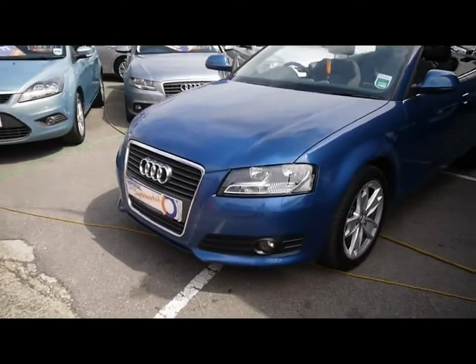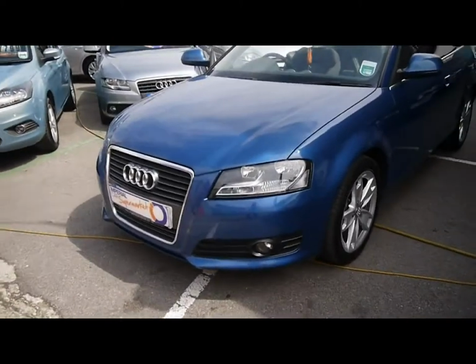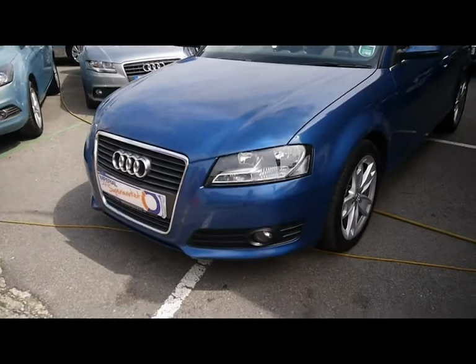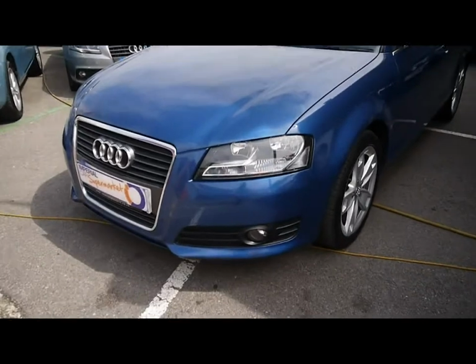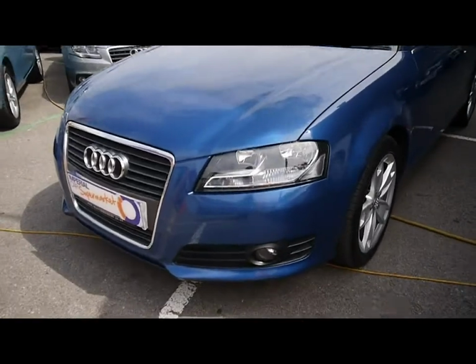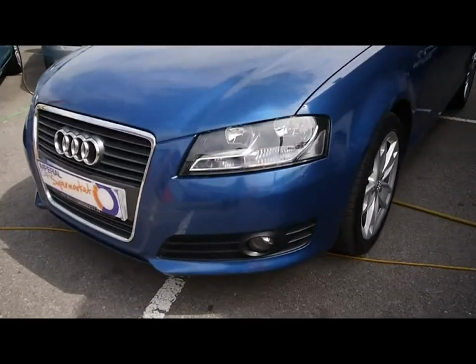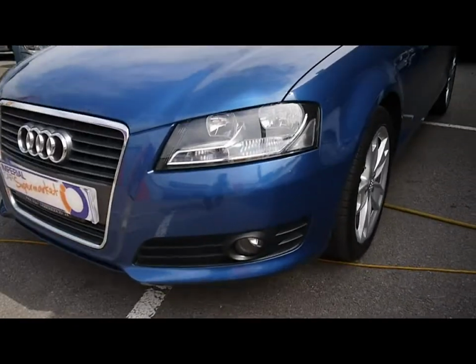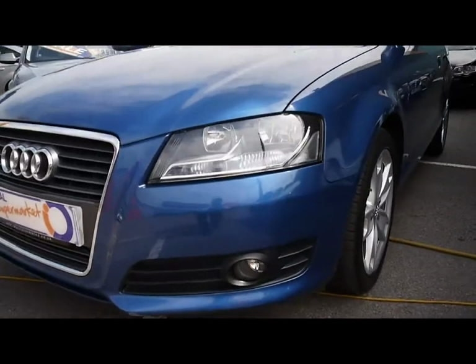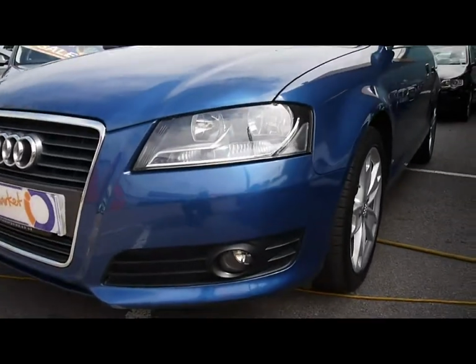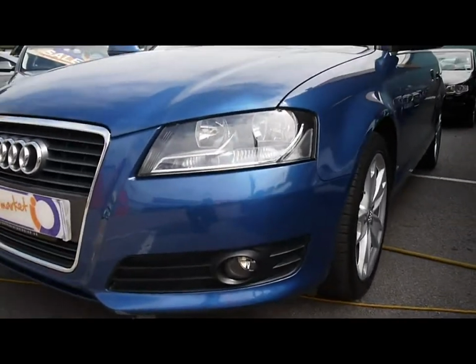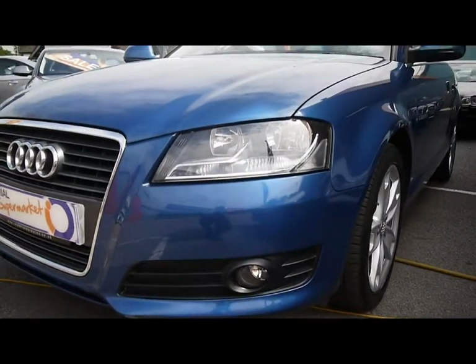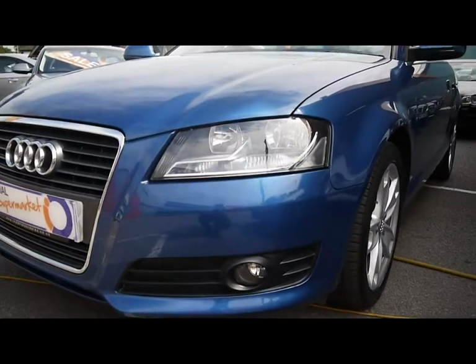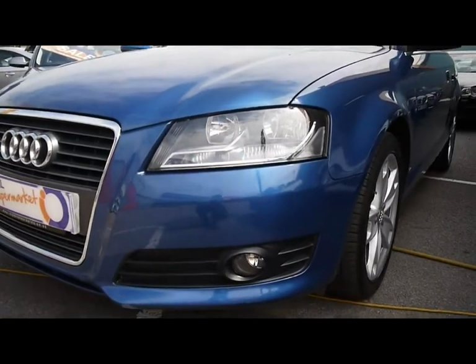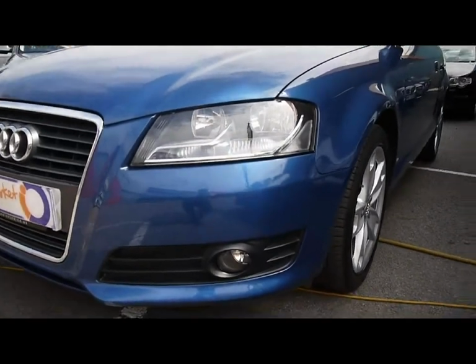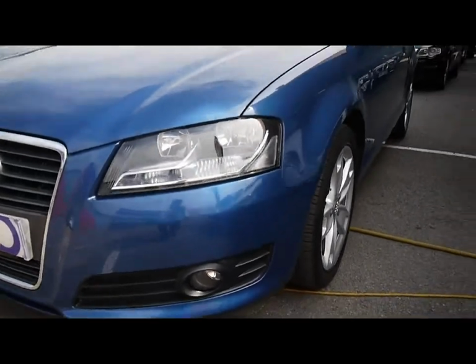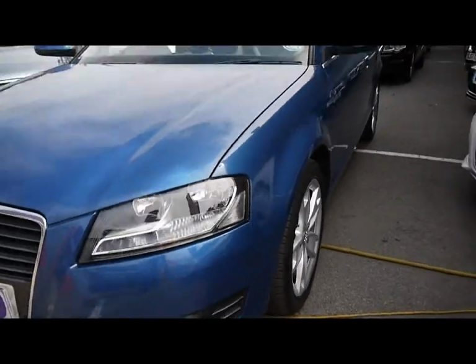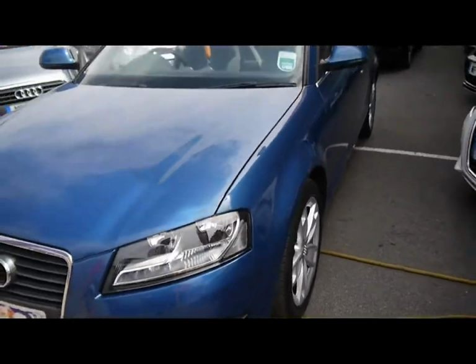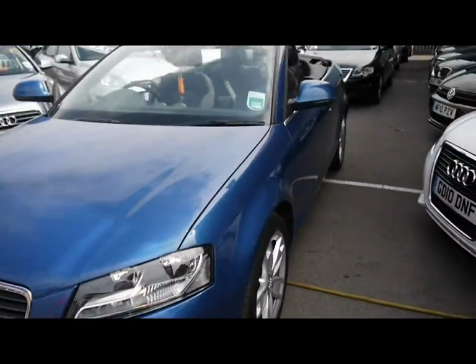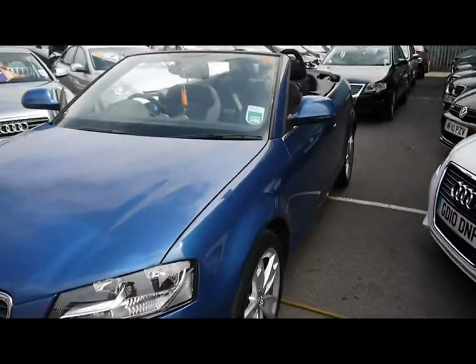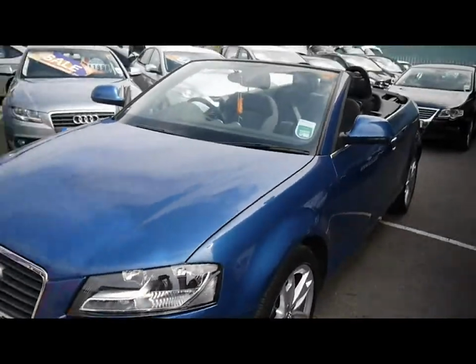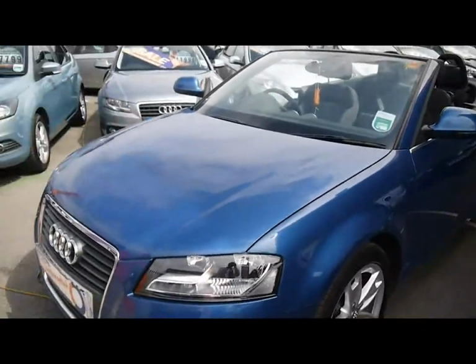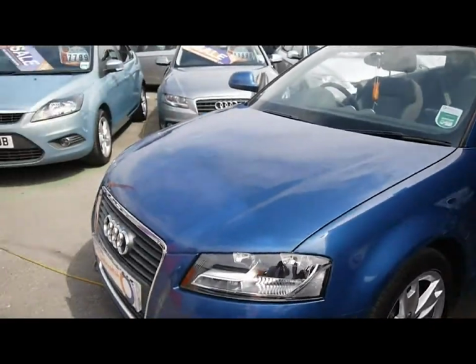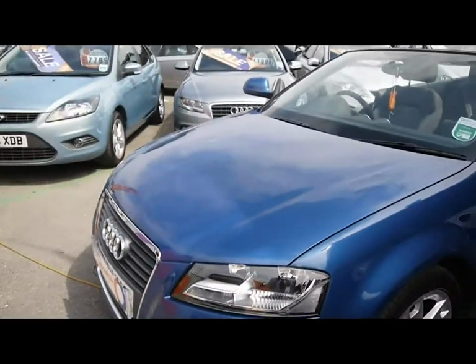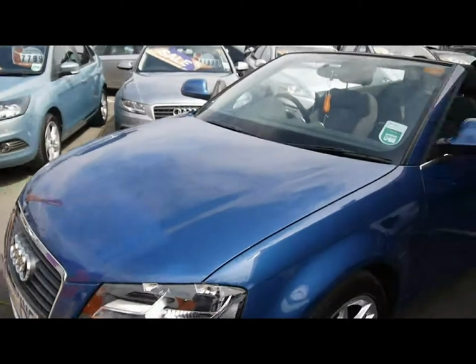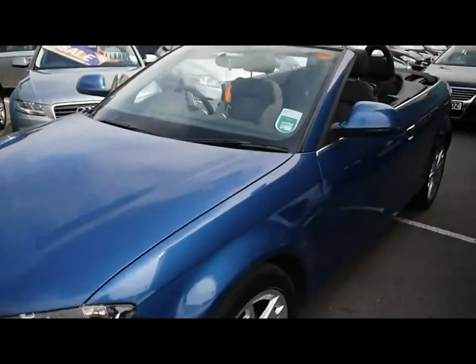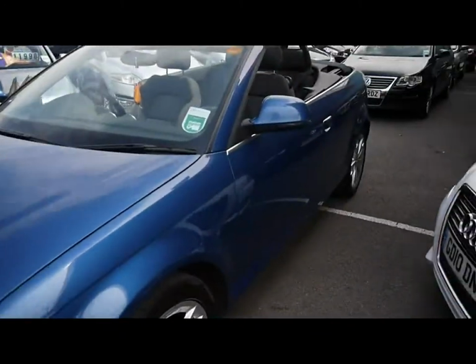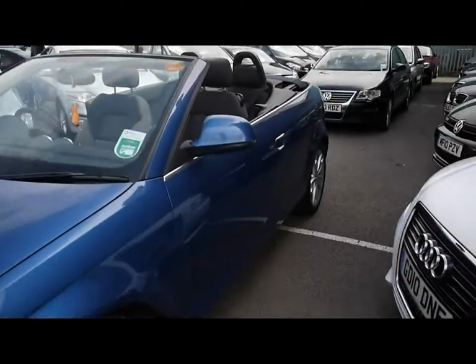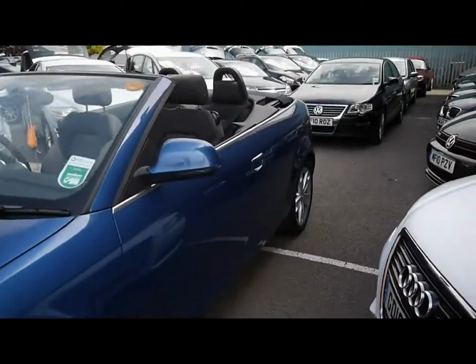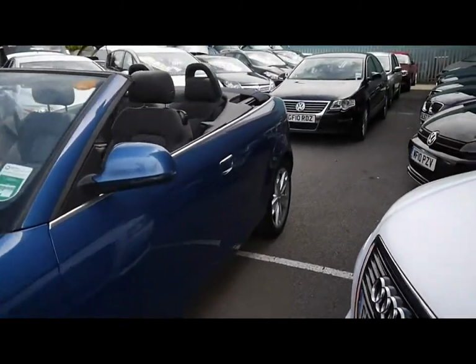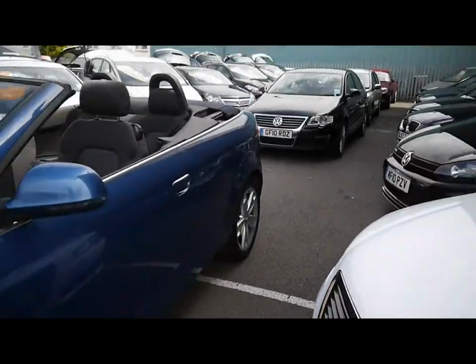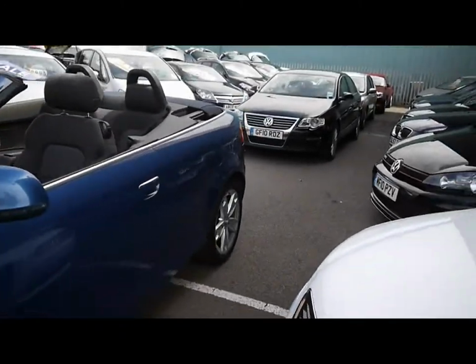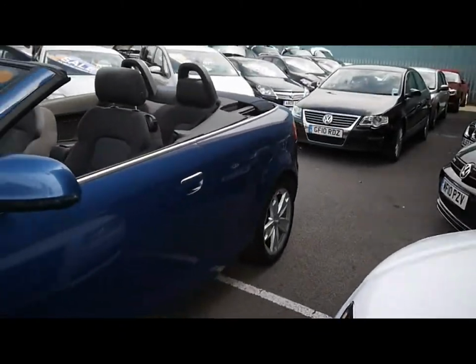On the front you can see the fog lights and also the daytime running lights. The paintwork is in excellent condition — no scrapes, dents or scuffs at all.